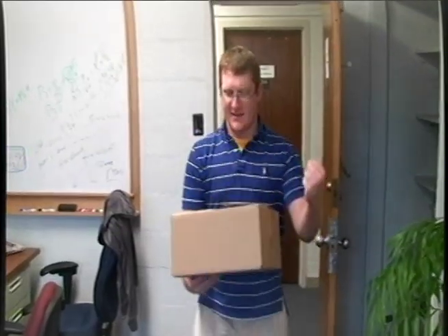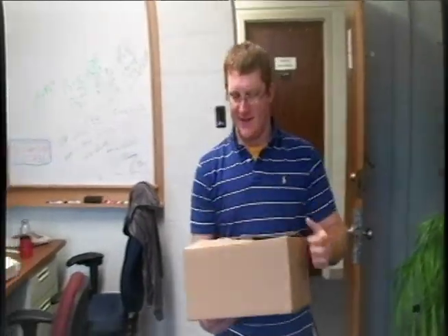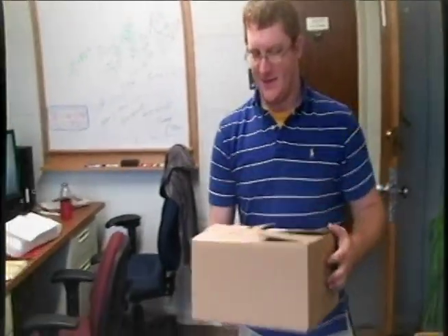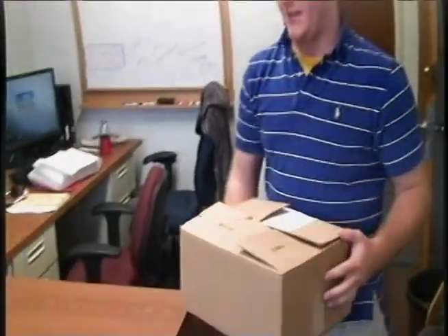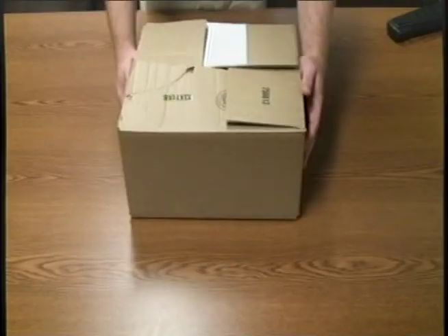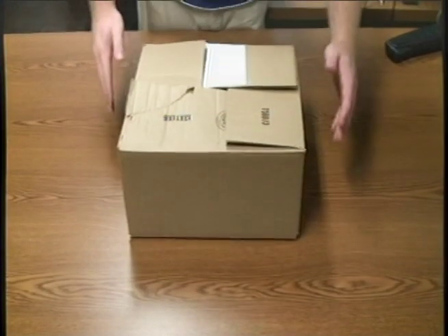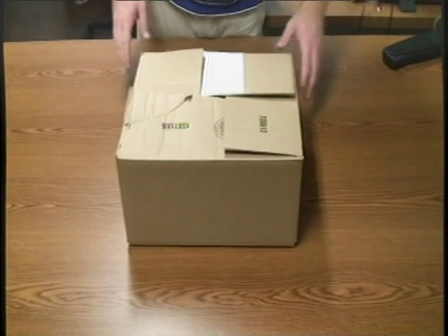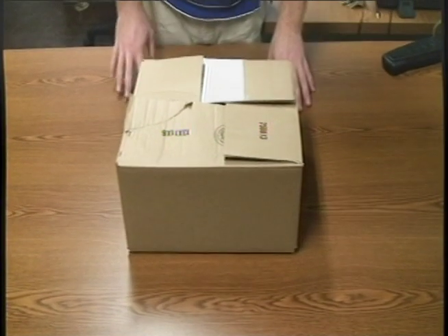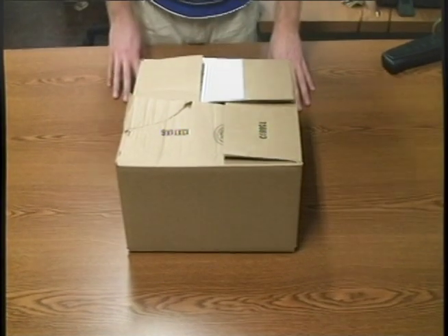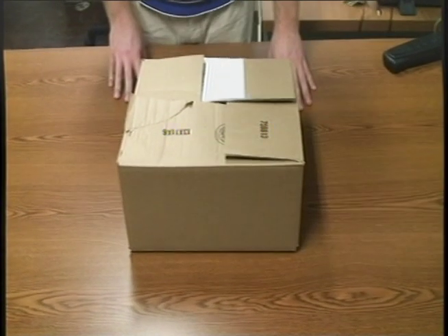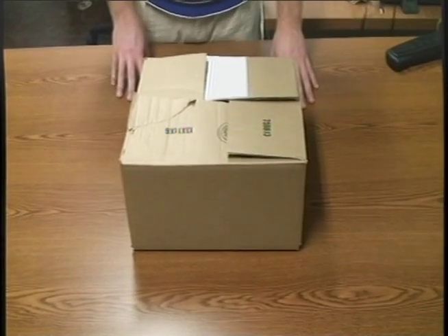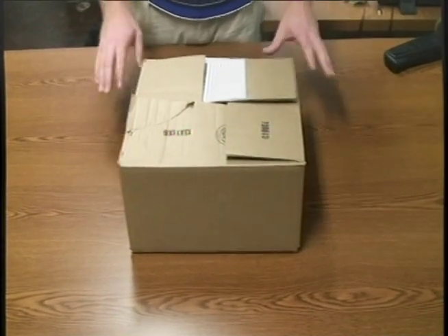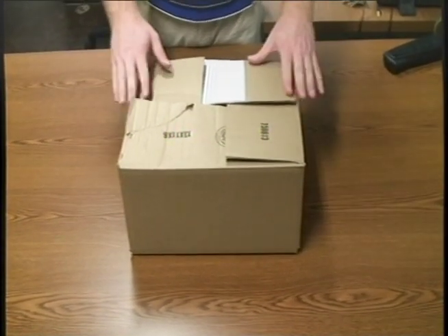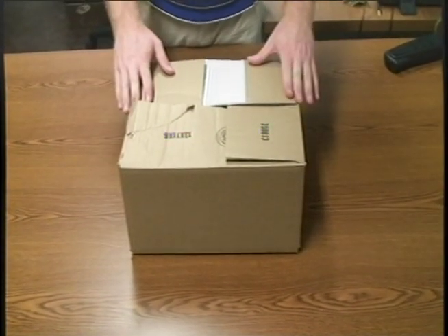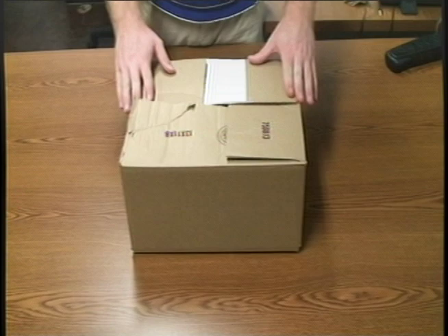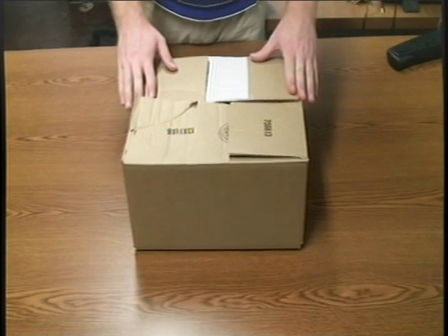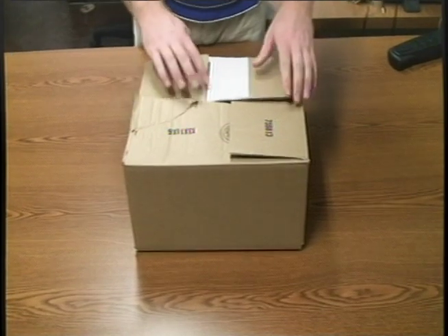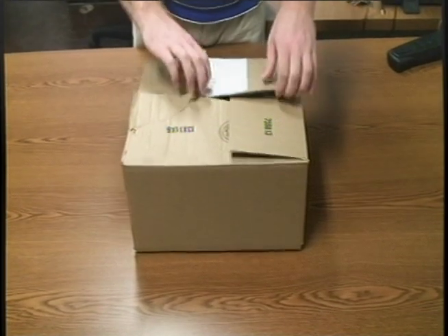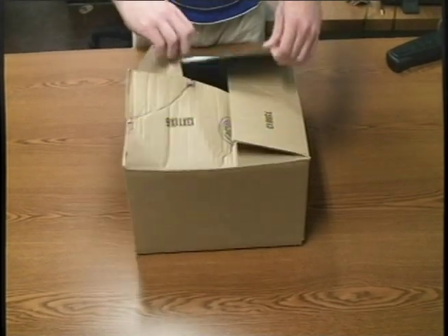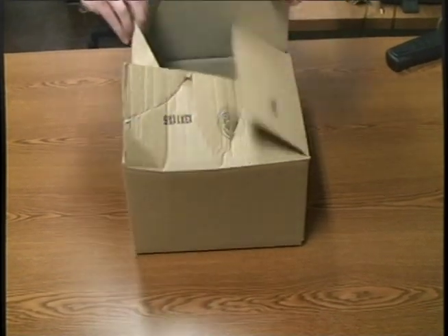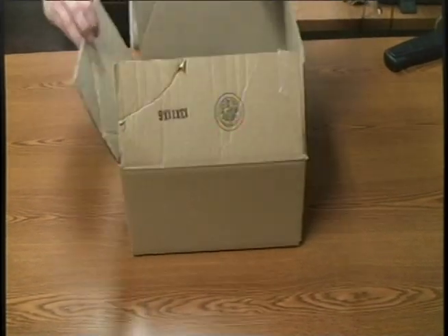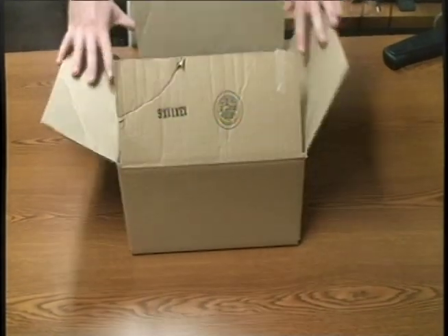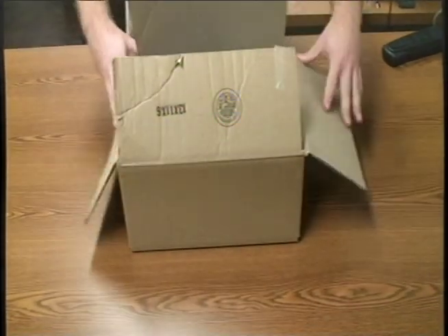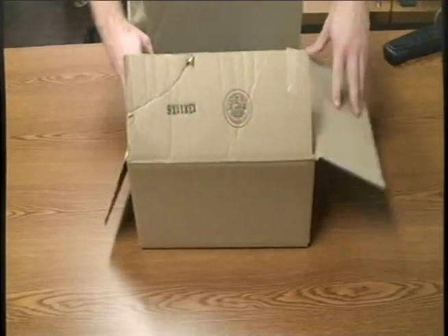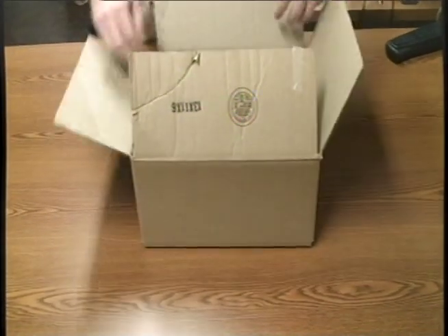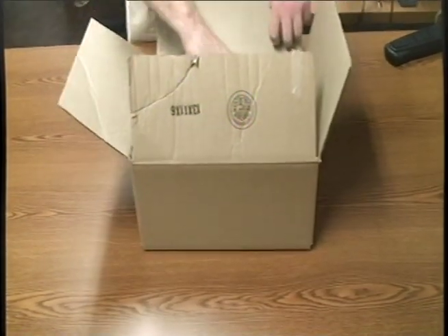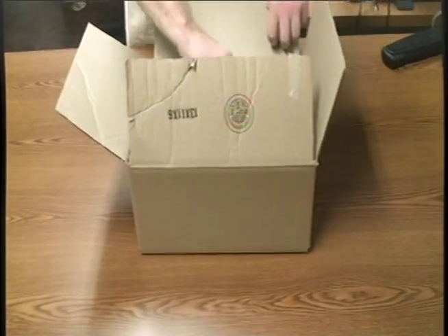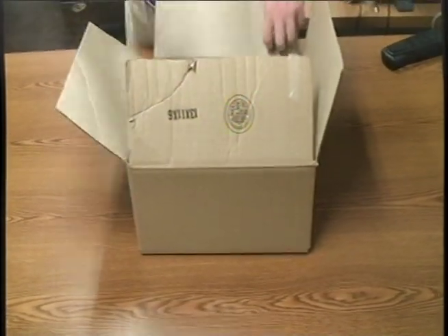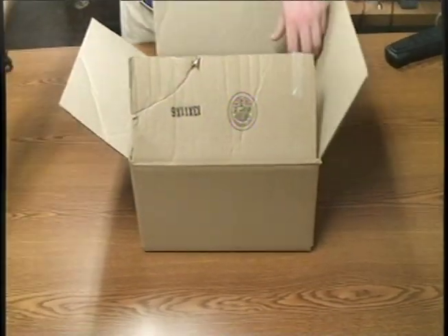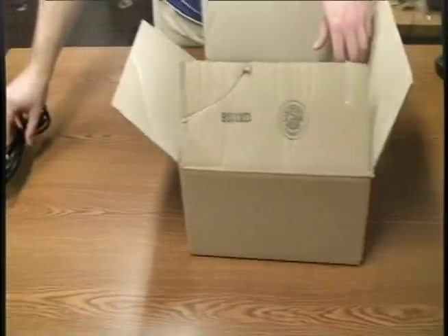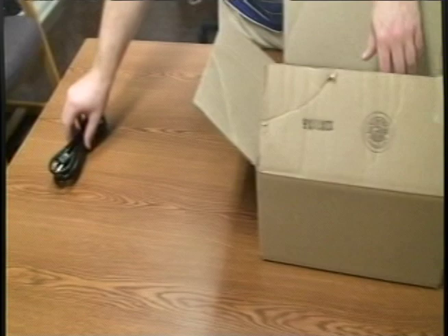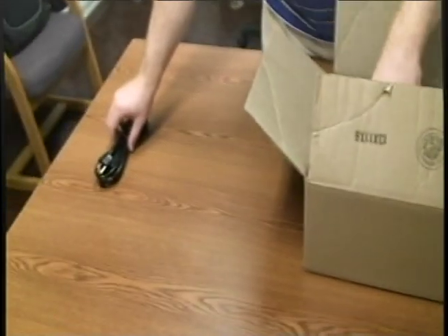It's finally here. Your FDR has arrived and you're ready to install it. First, put the box on a flat surface and open it carefully. Then, remove everything from the box.